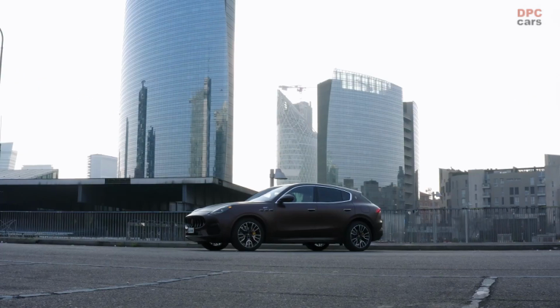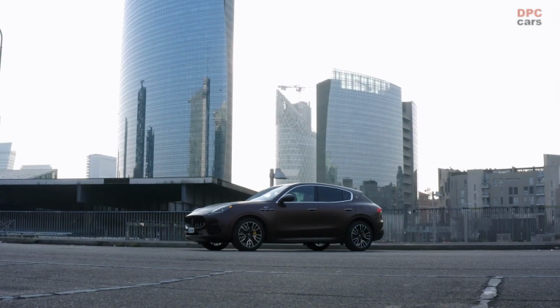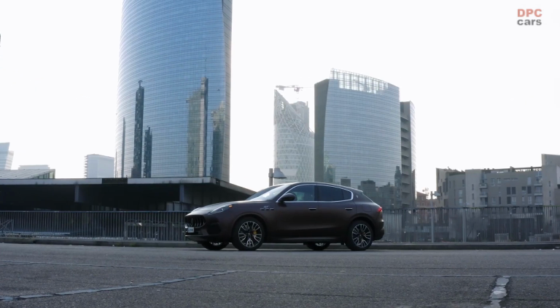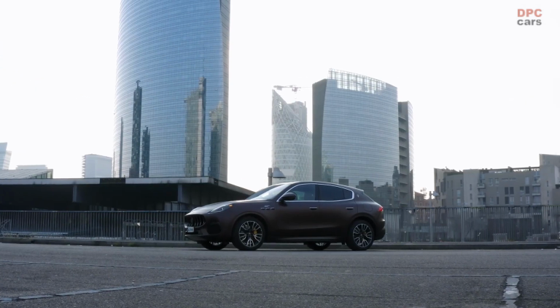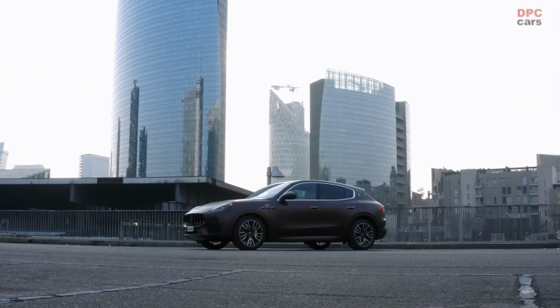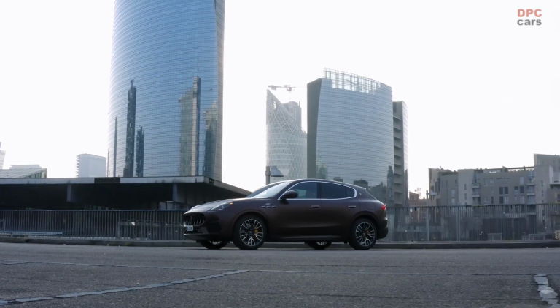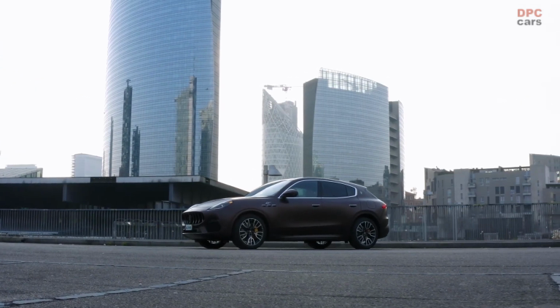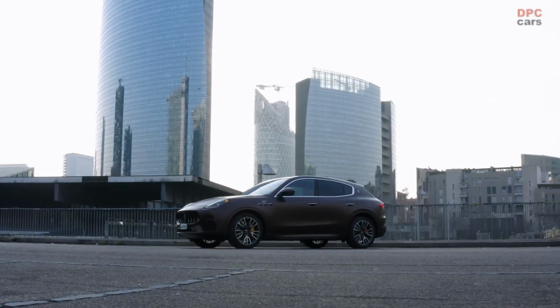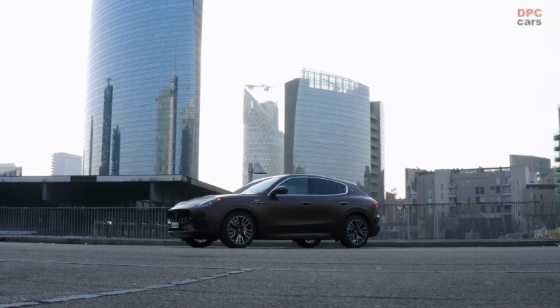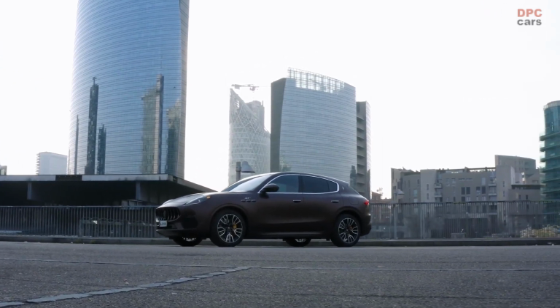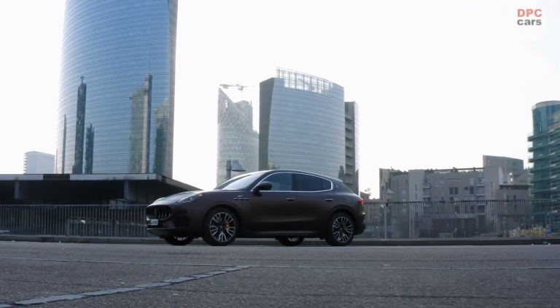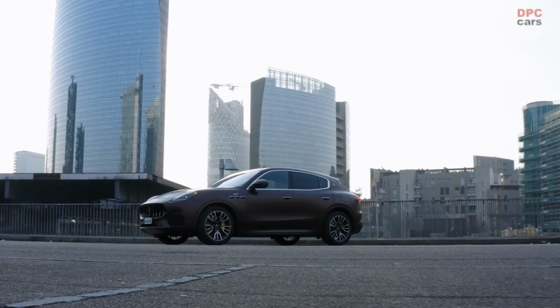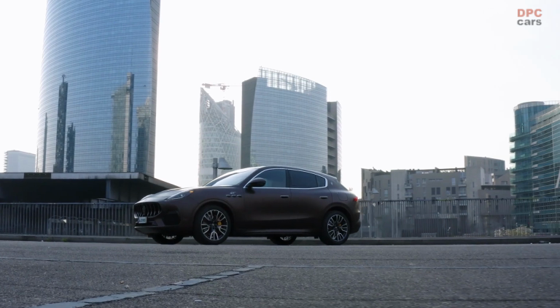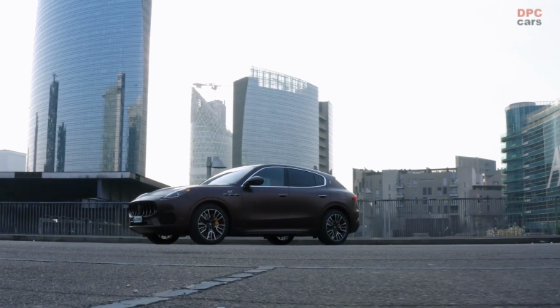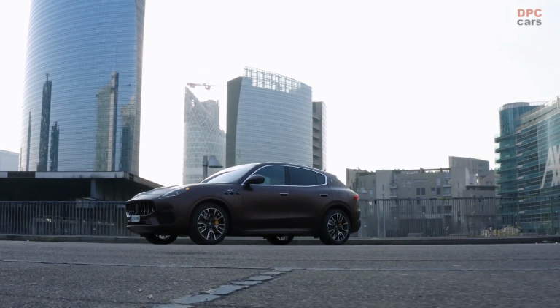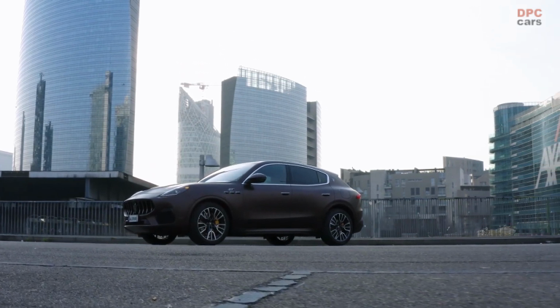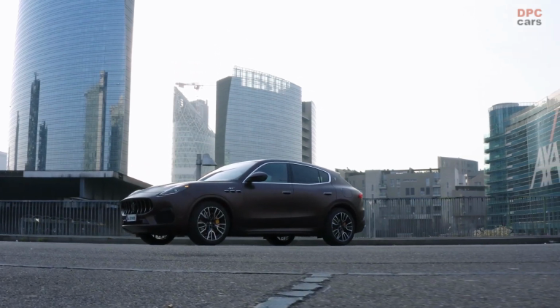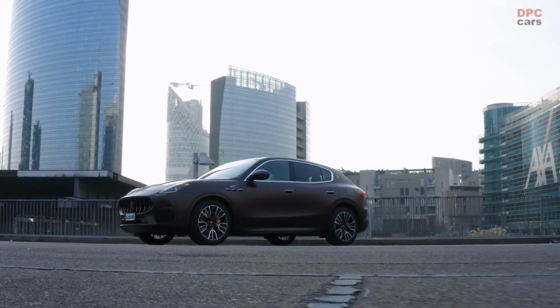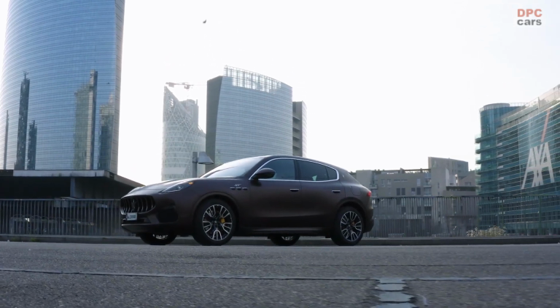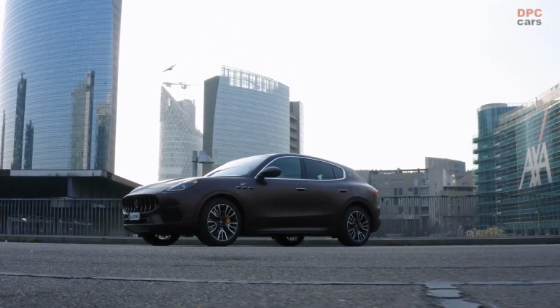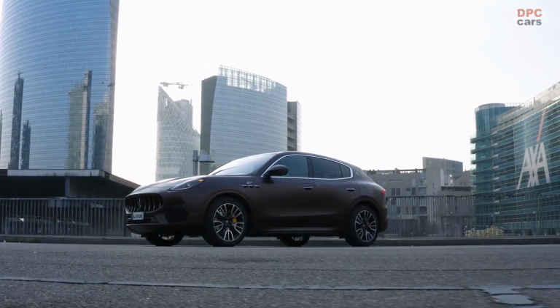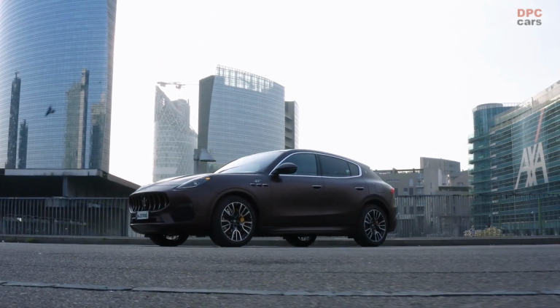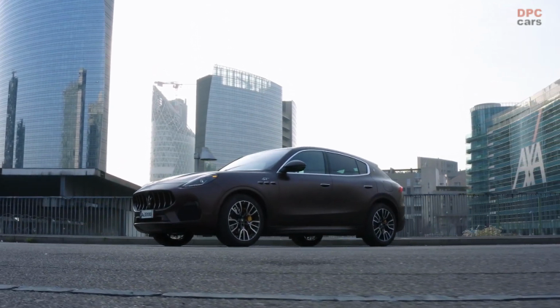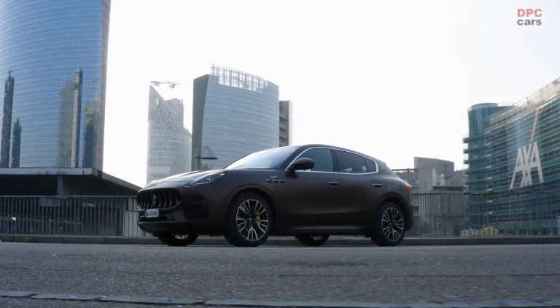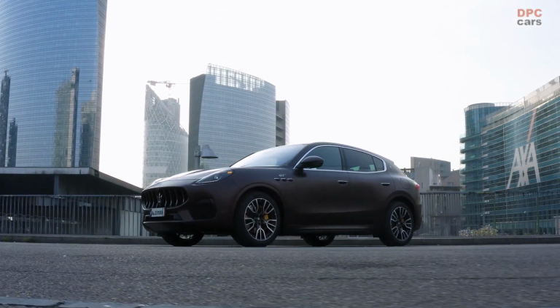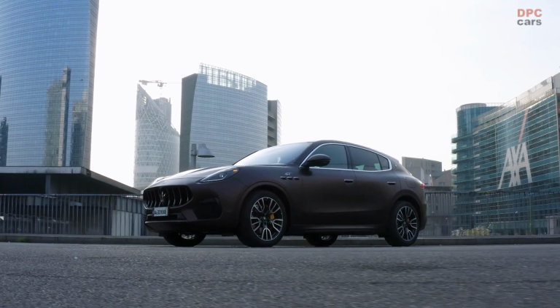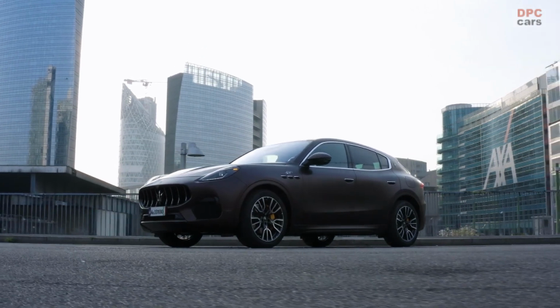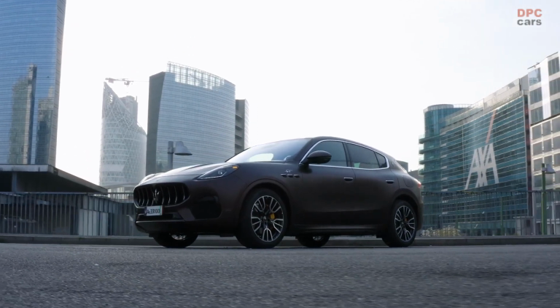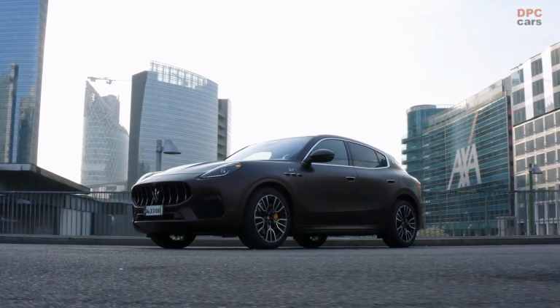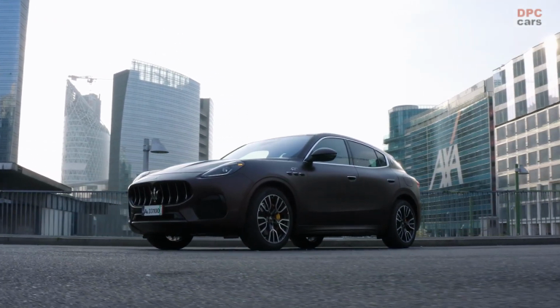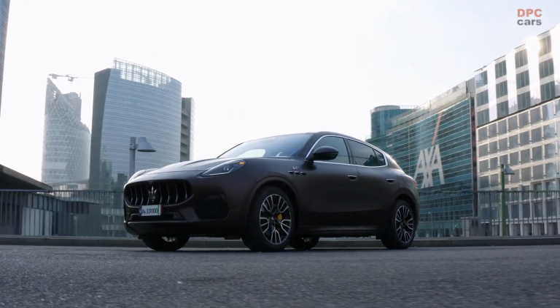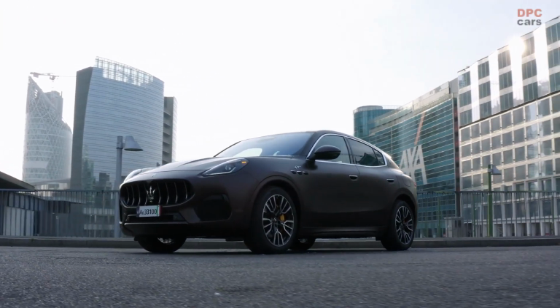Some had concerns it would look a lot like the Ford Puma due to headlight similarities, but the Grecale has its own visual identity. It's particularly fetching in Trofeo guise, with wider air intakes as part of an aggressive body kit.